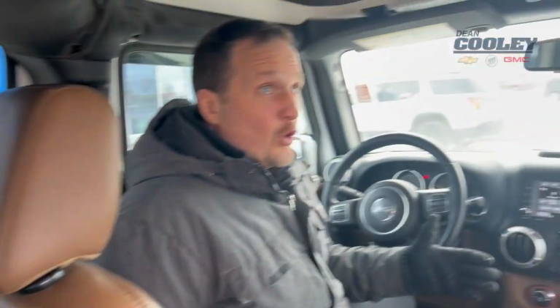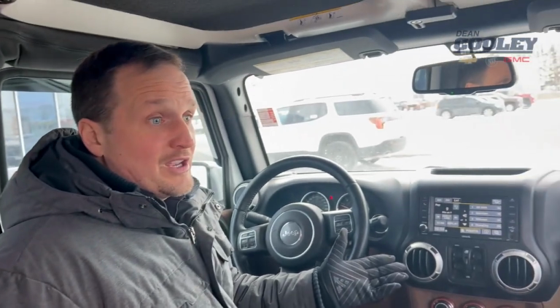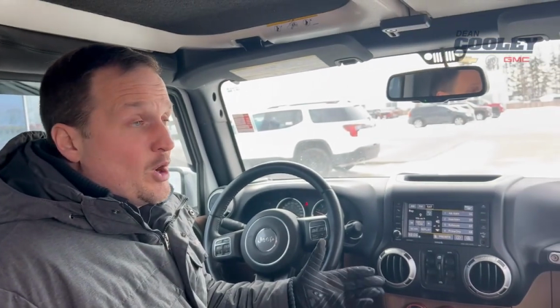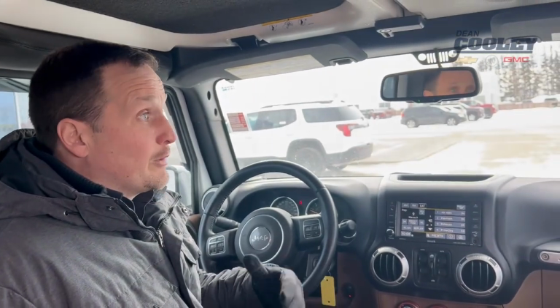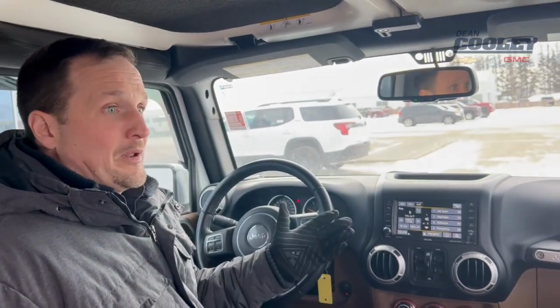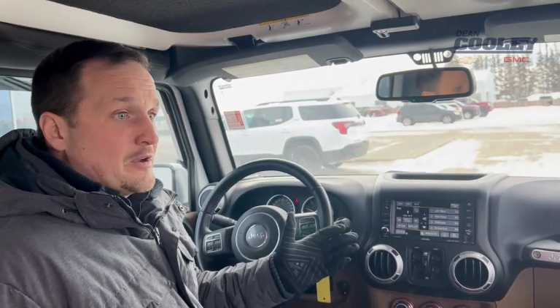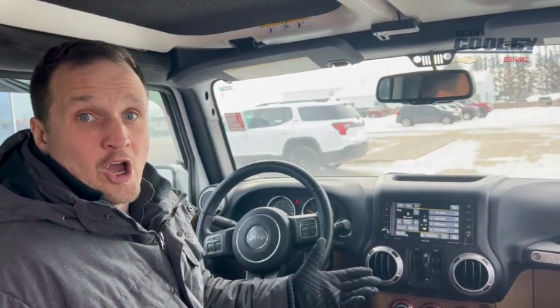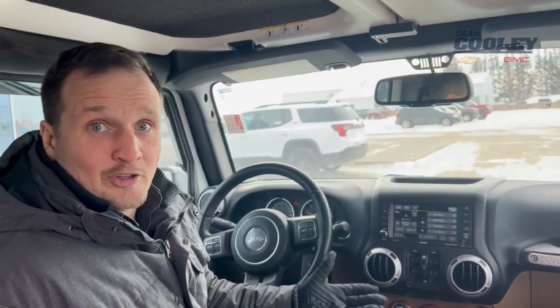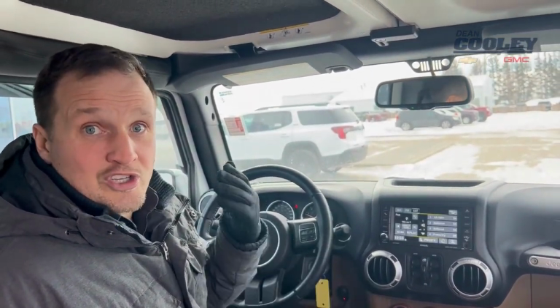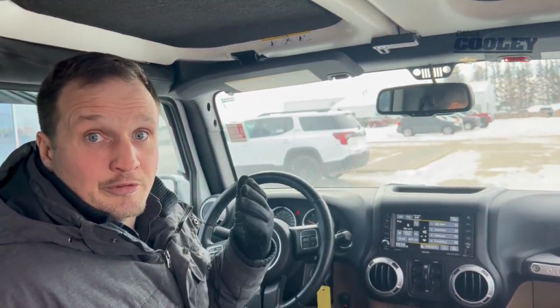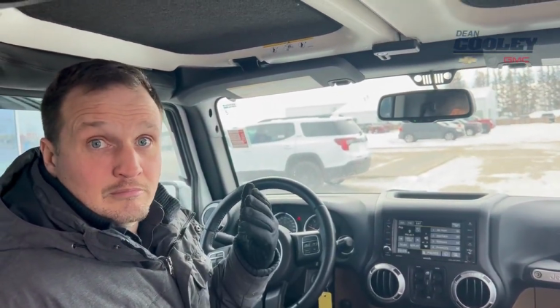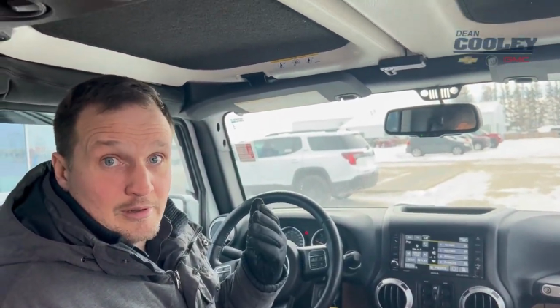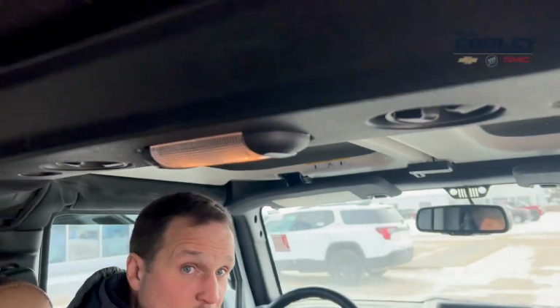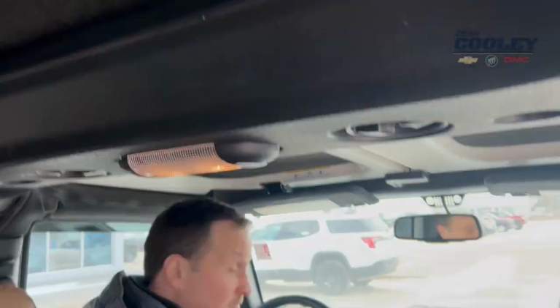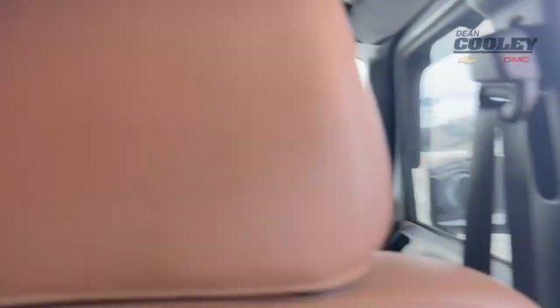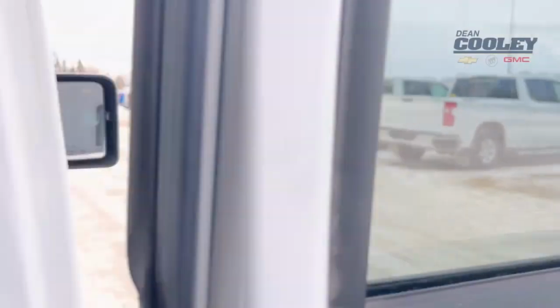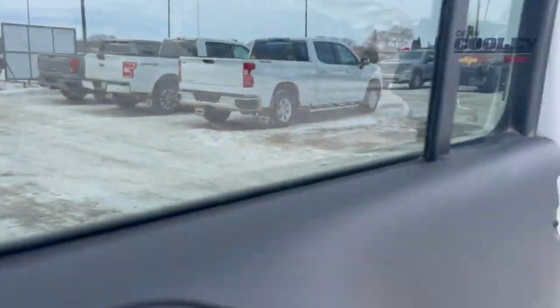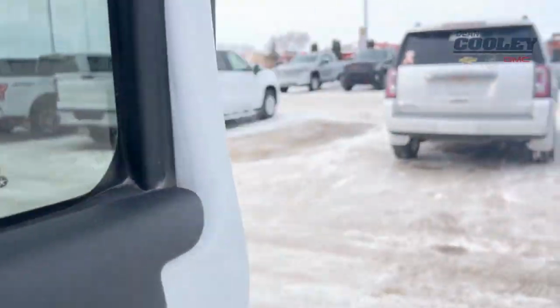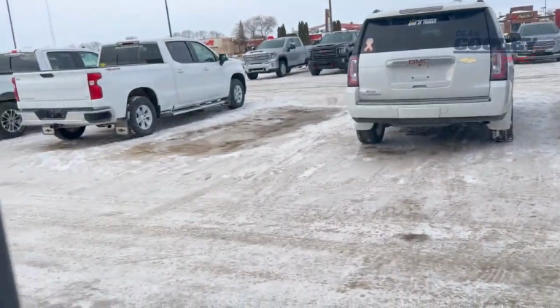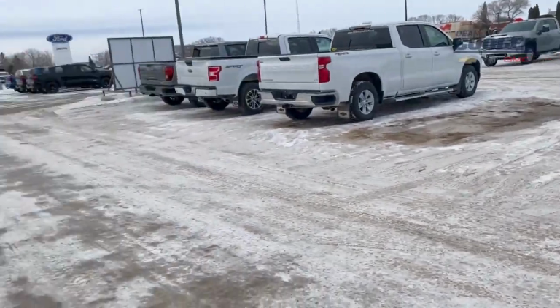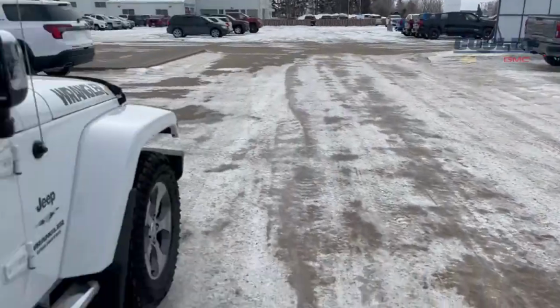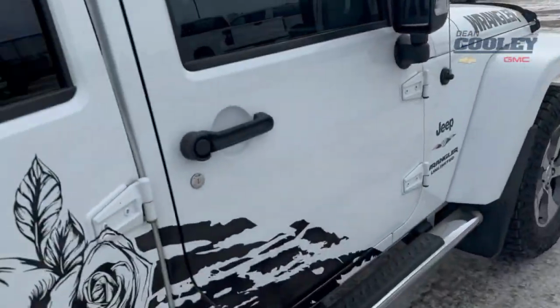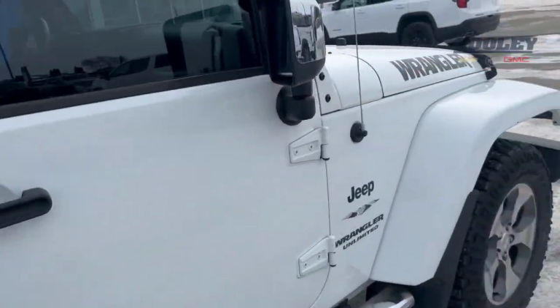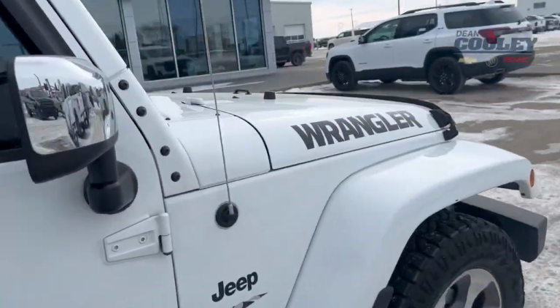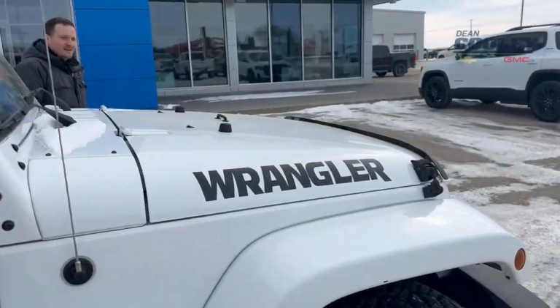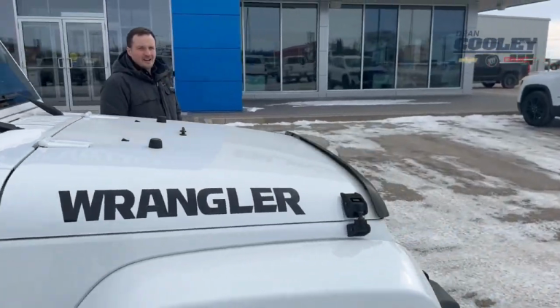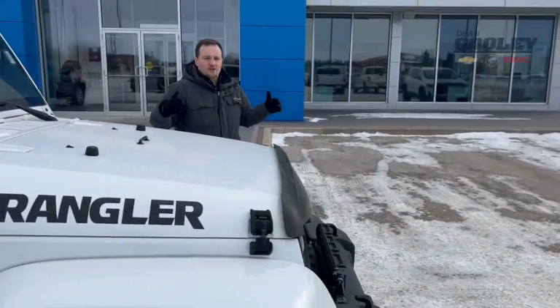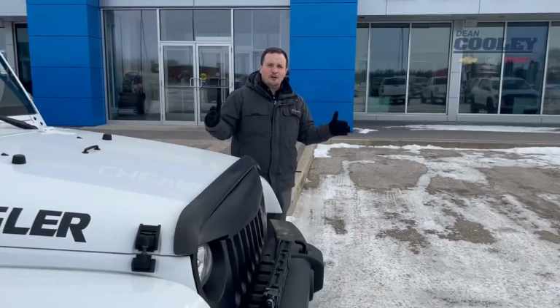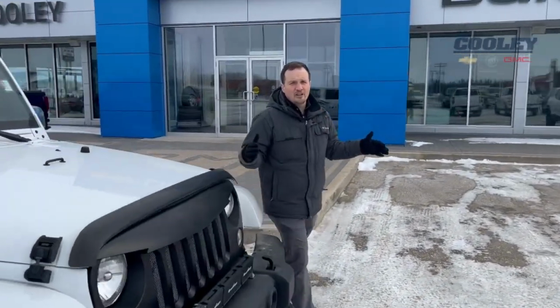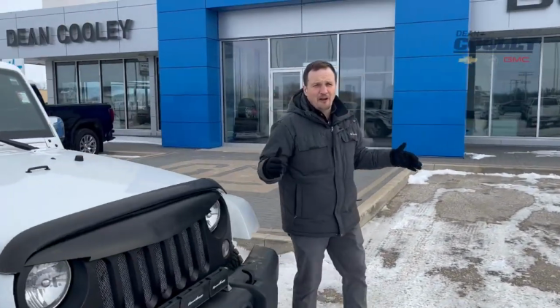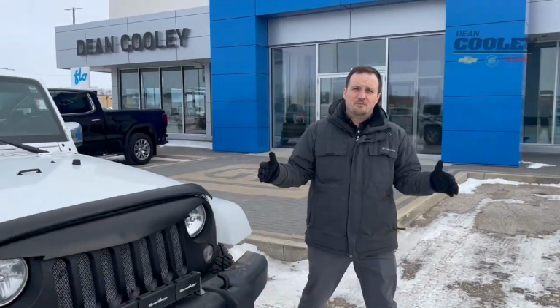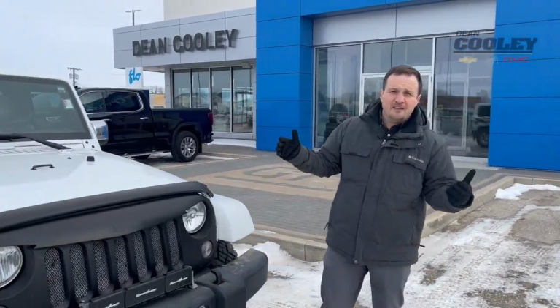Of course, being a Jeep, we can really open it up in here by knocking off the doors and the roof — pretty cool. If you're looking to have a little bit of fun this spring, this might be the vehicle for you.